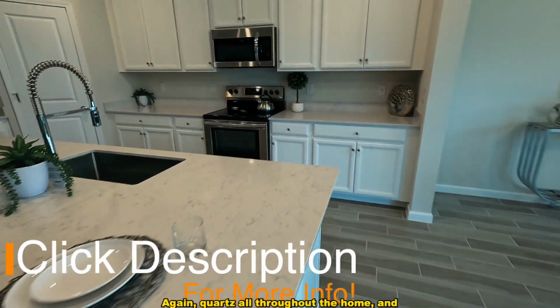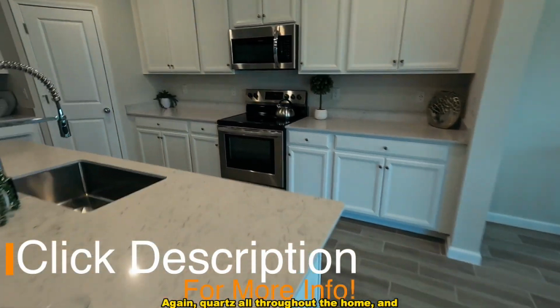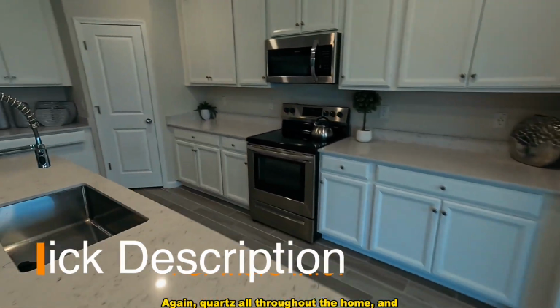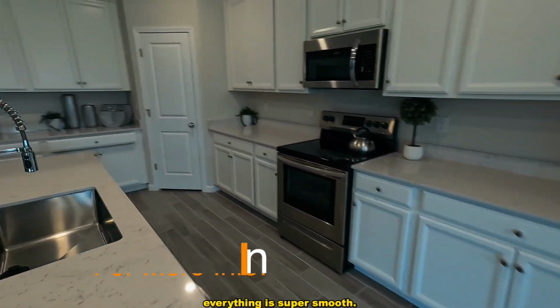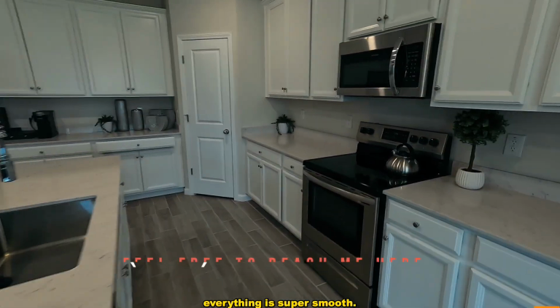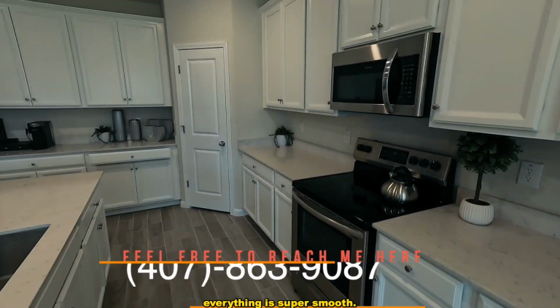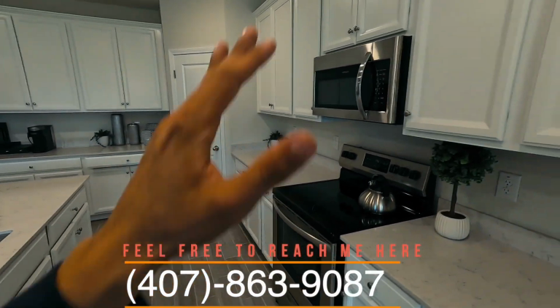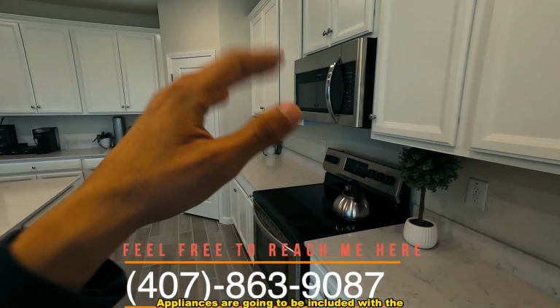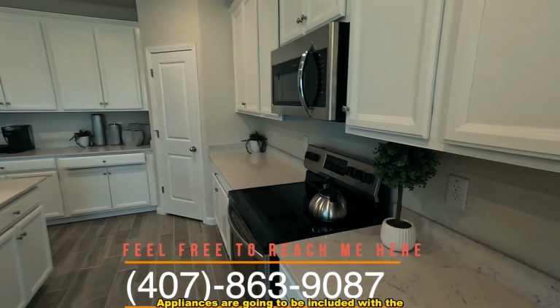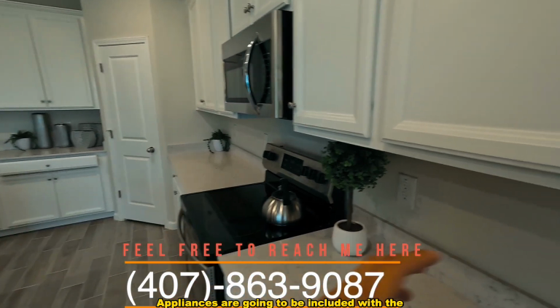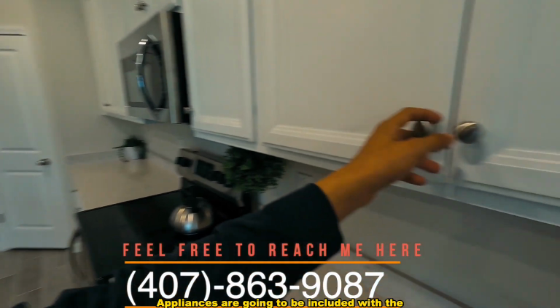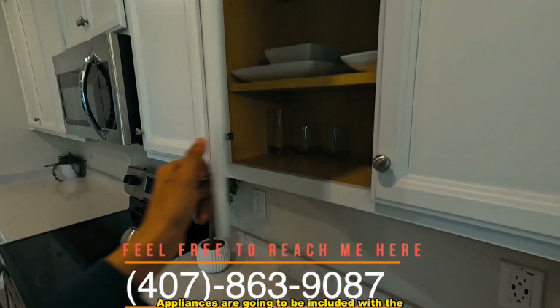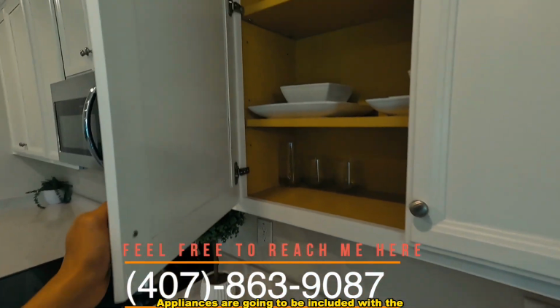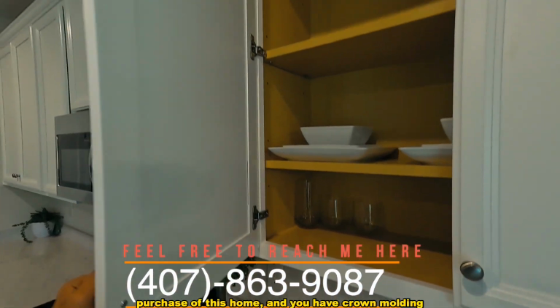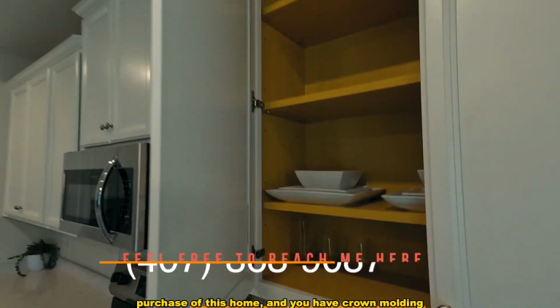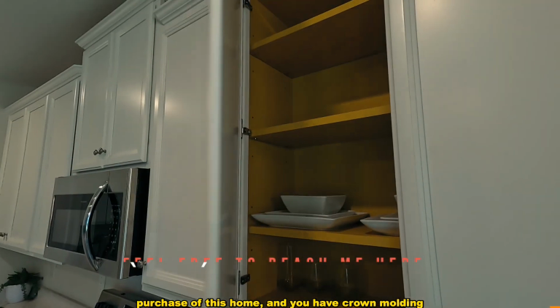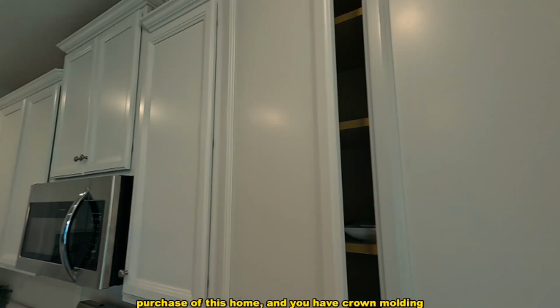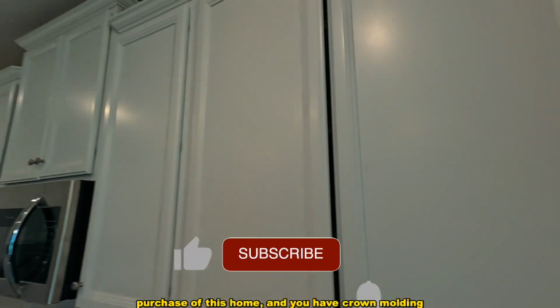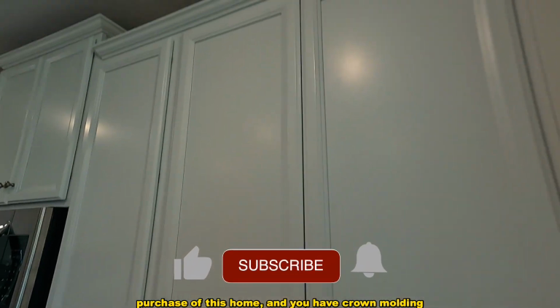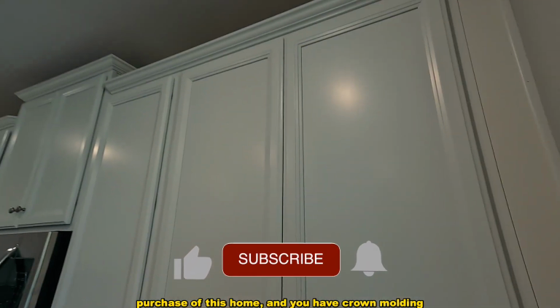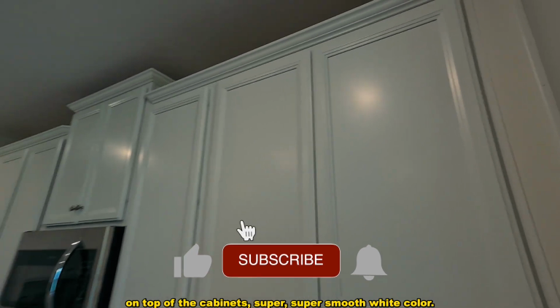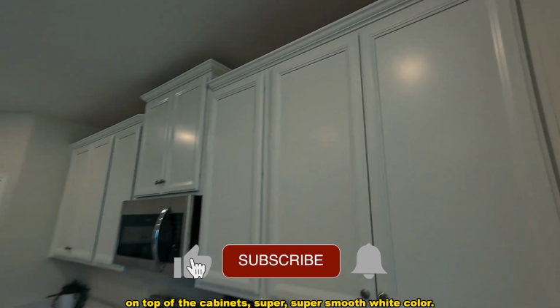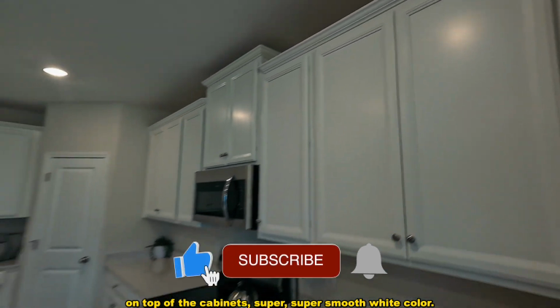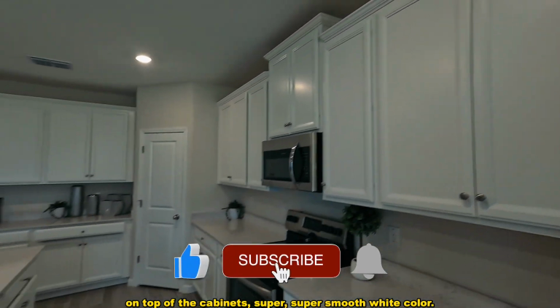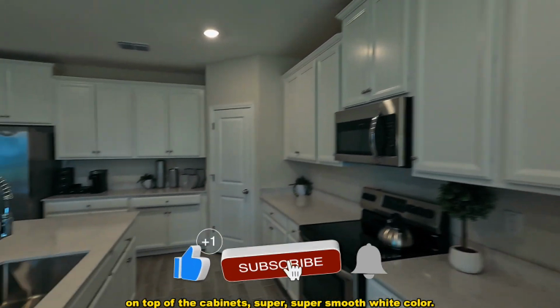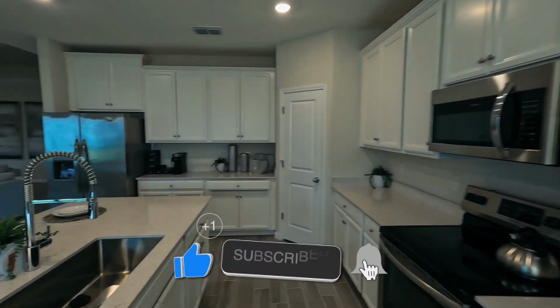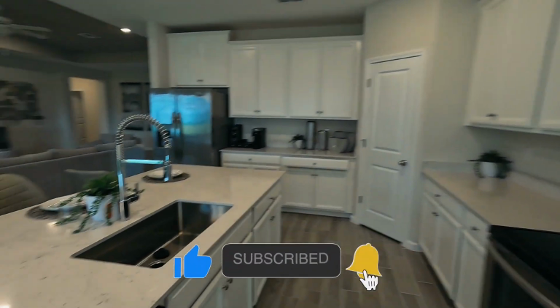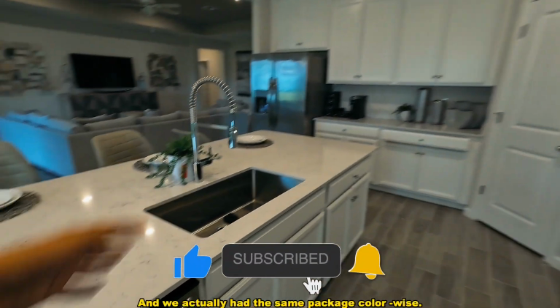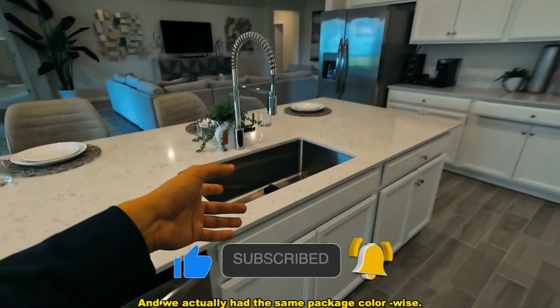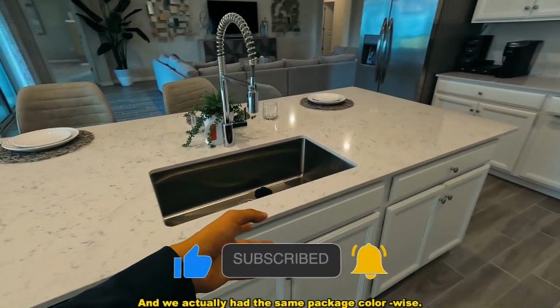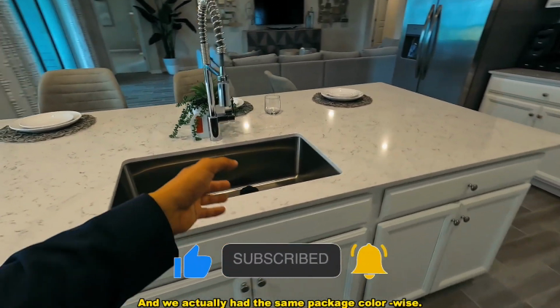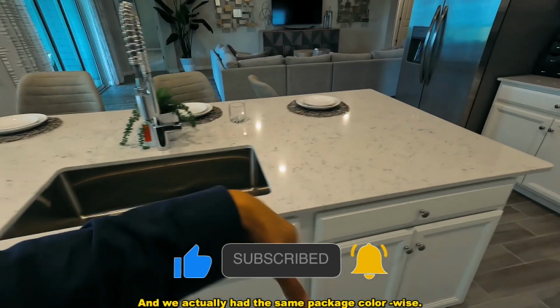The kitchen is absolutely great — we have the pantry over there on the side. Again, quartz is all throughout the home and everything is super smooth. Appliances are going to be included with the purchase of this home, and you have crown molding on top of the cabinets — super smooth white color. We actually had the same package color-wise on the listing we just closed.